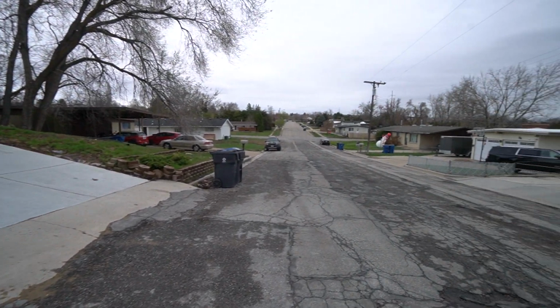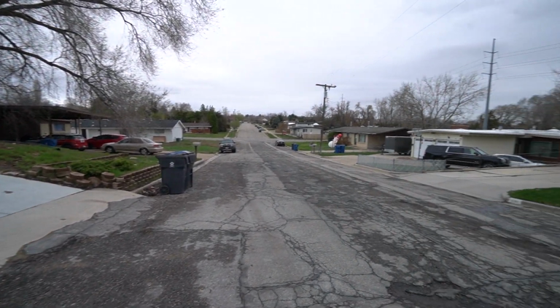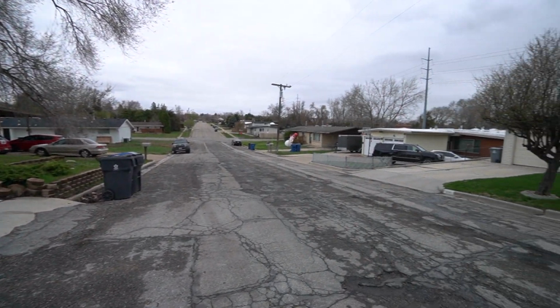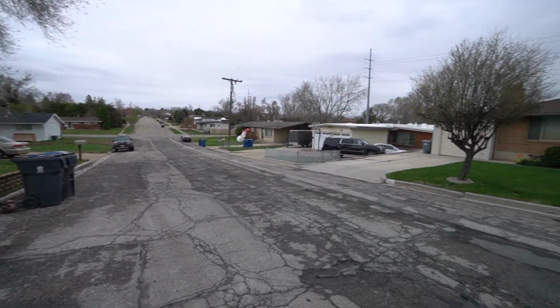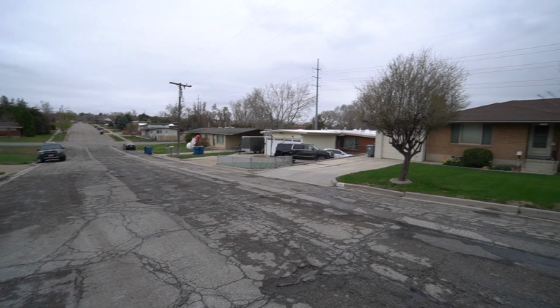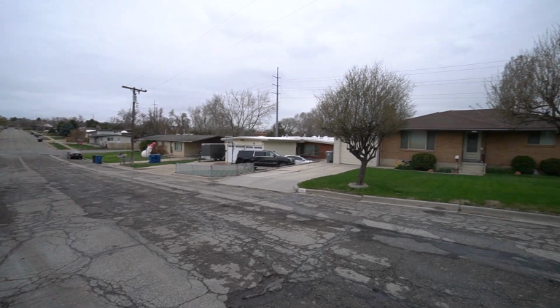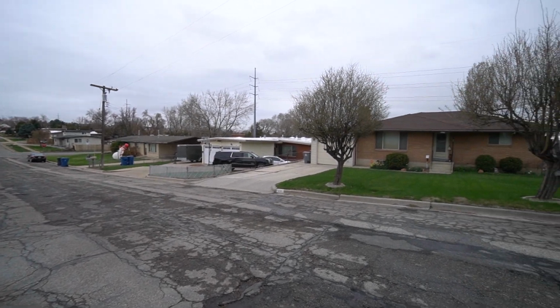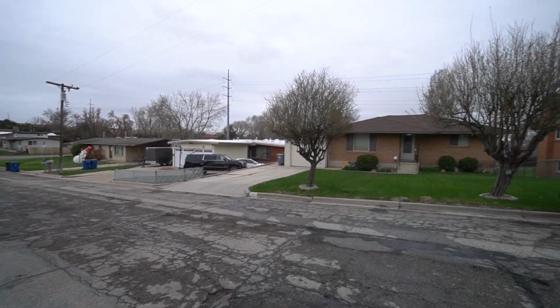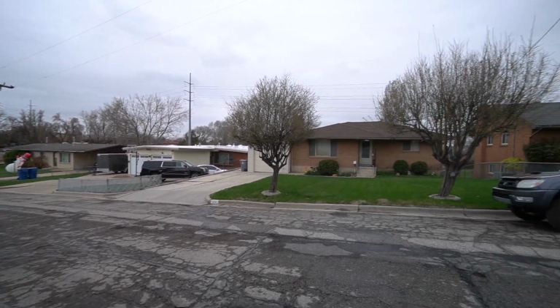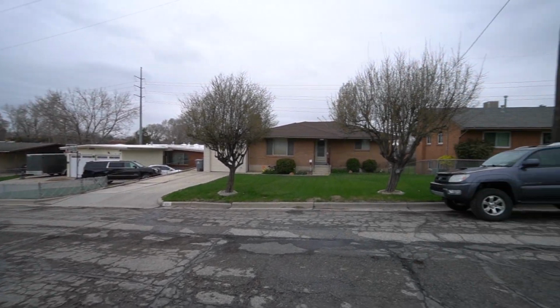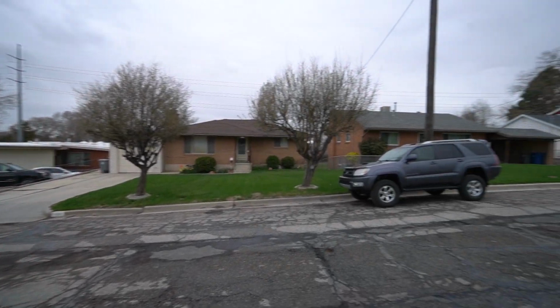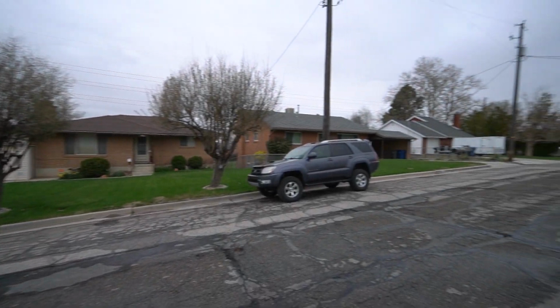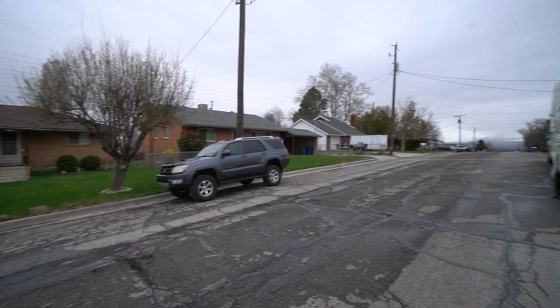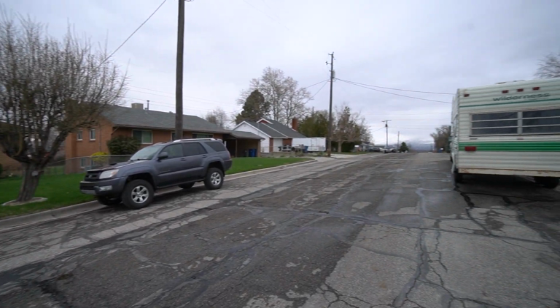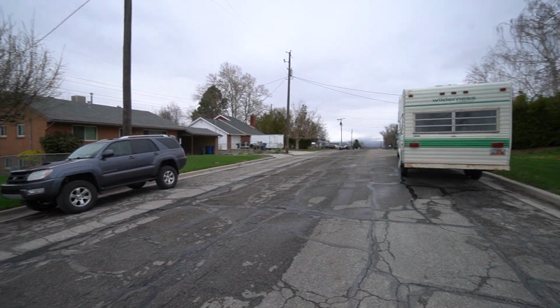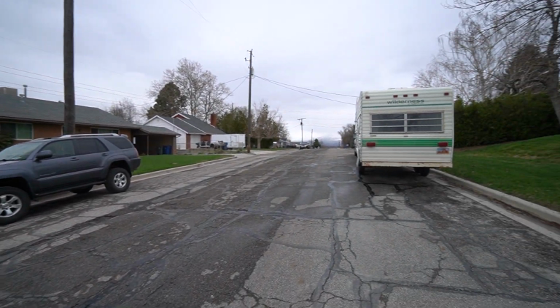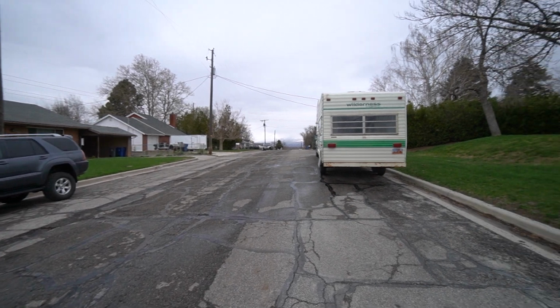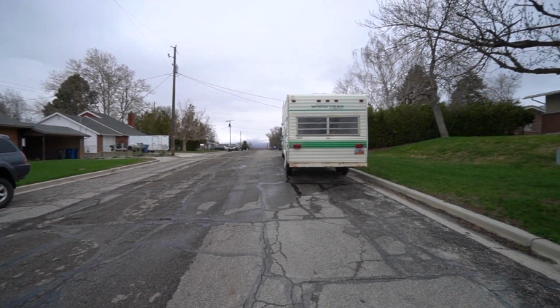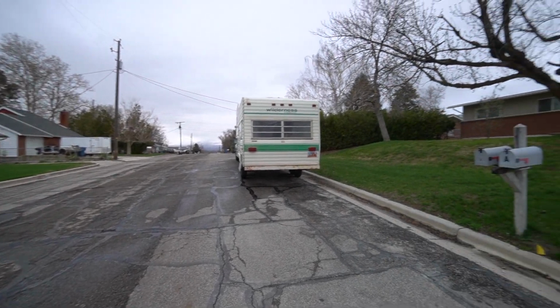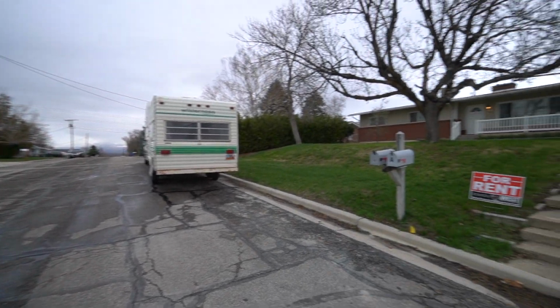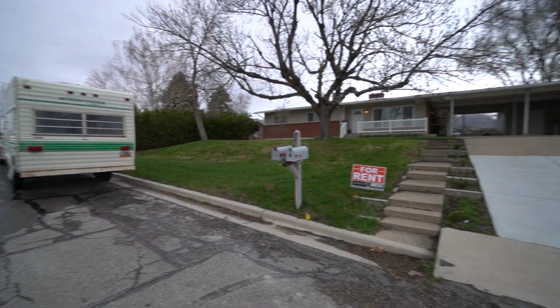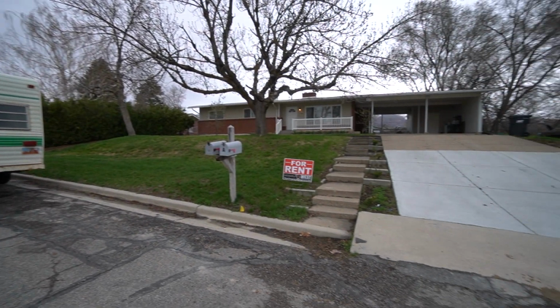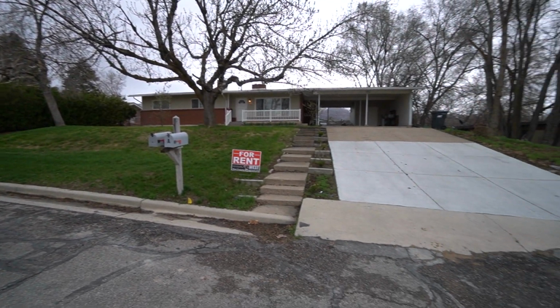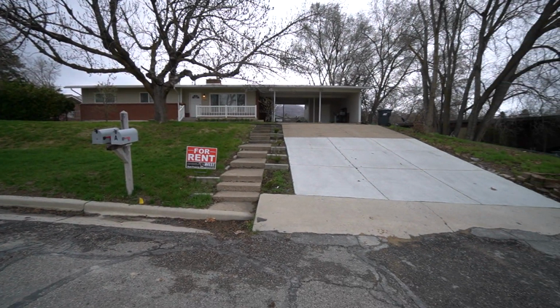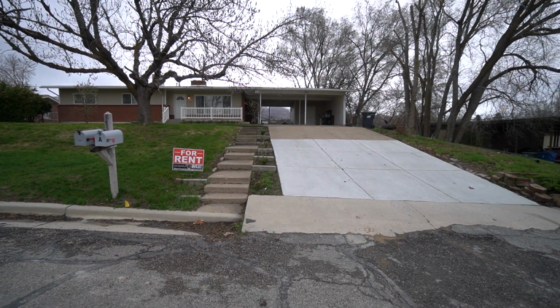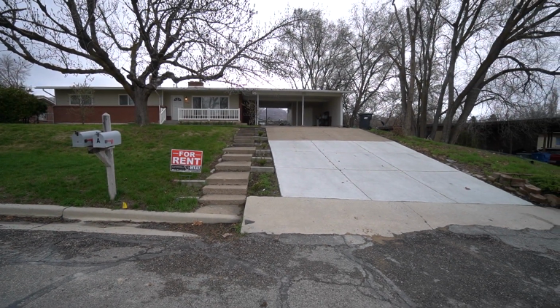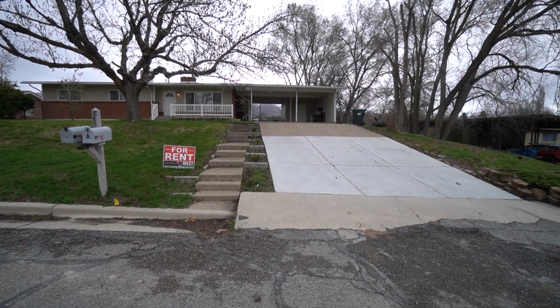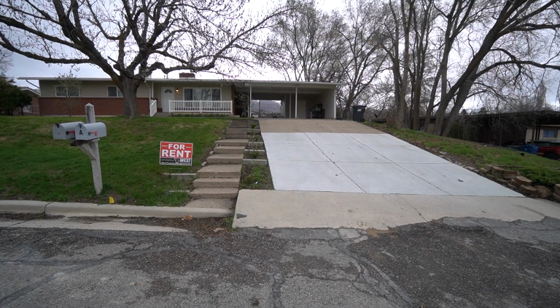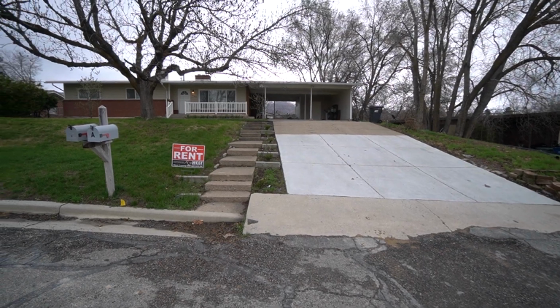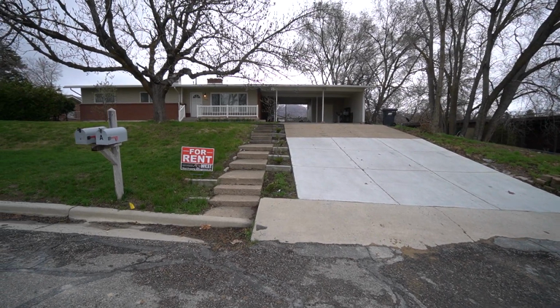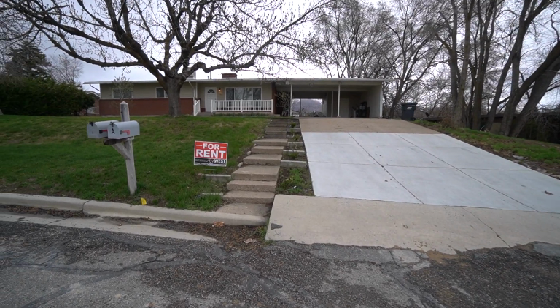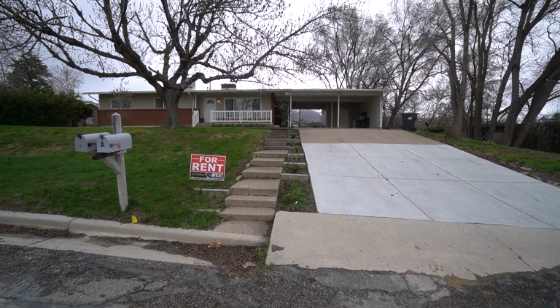Got a gorgeous neighborhood here, very mature, with good landscaping and good trees. Very close to Weber State, as well as lots of restaurants, parks, ponds, and some good shopping.